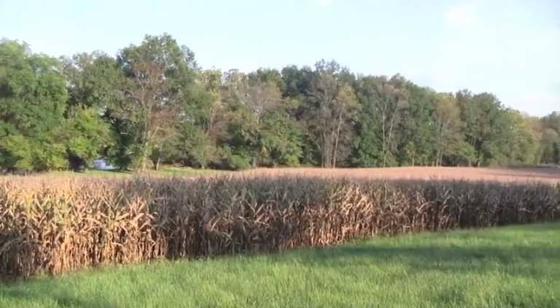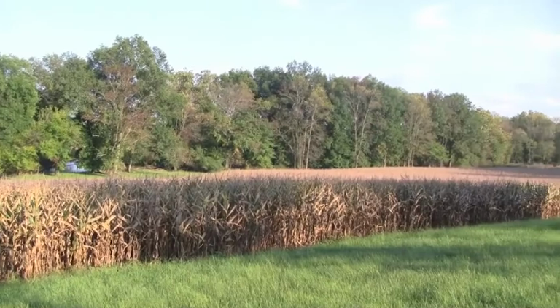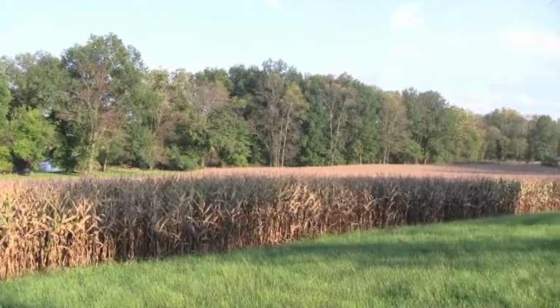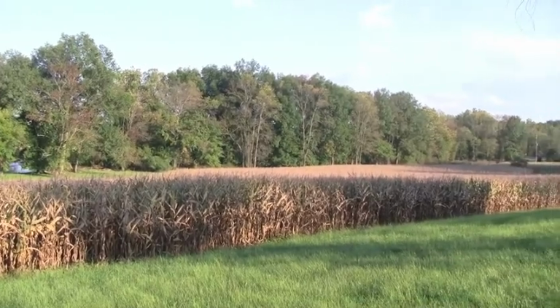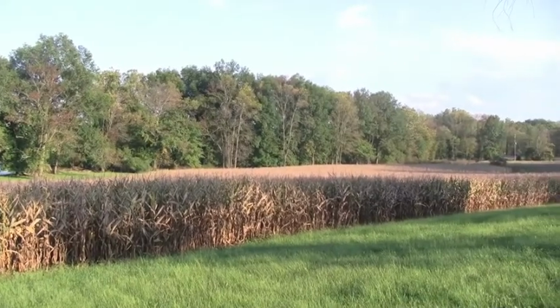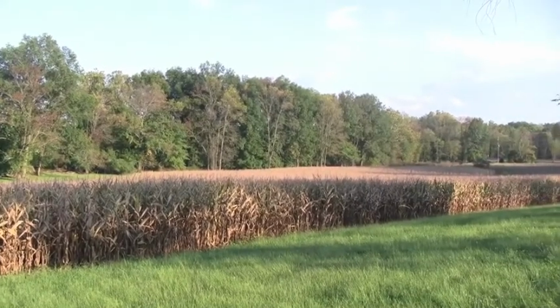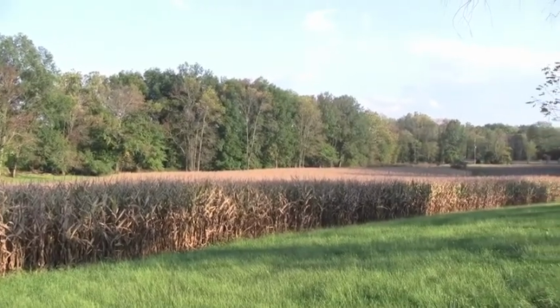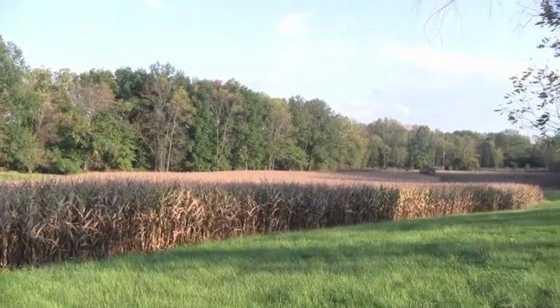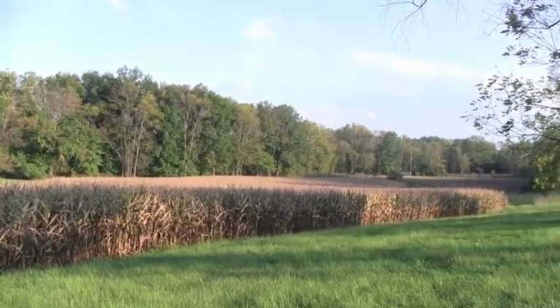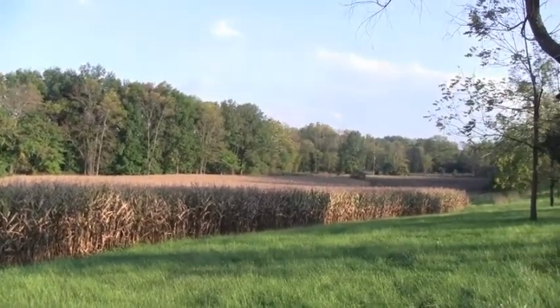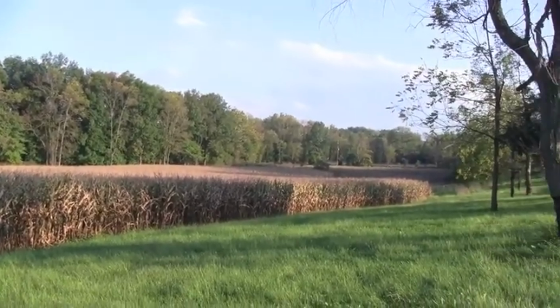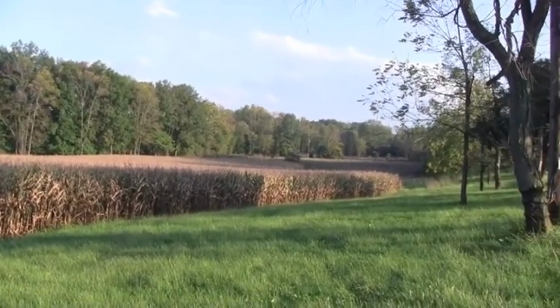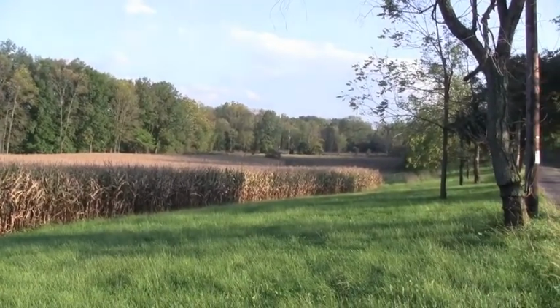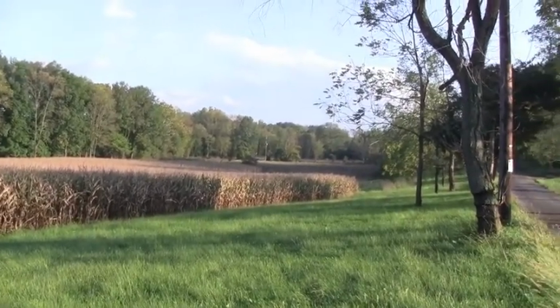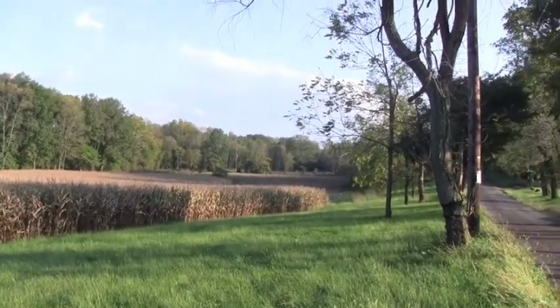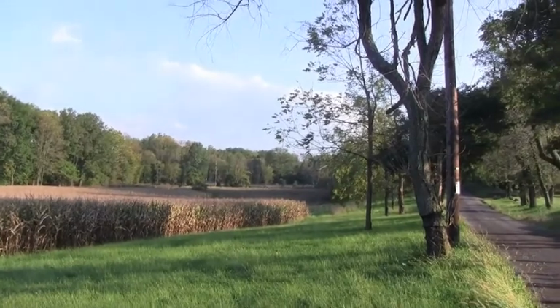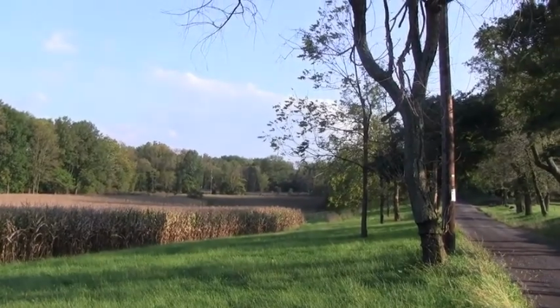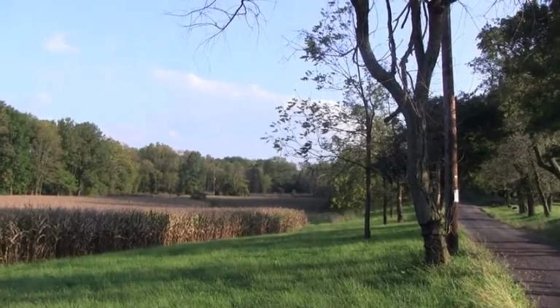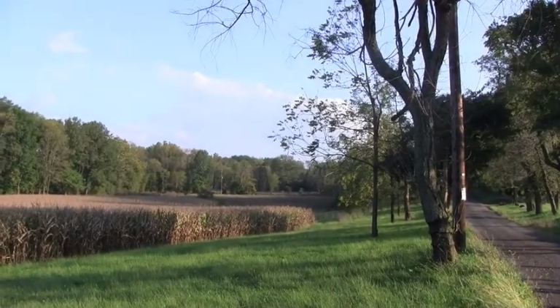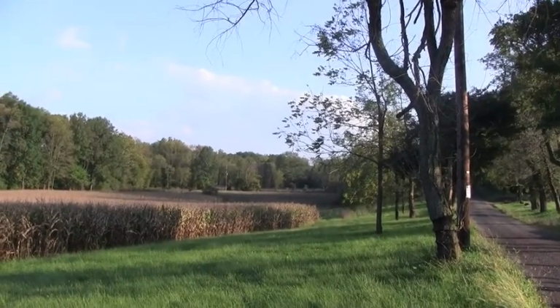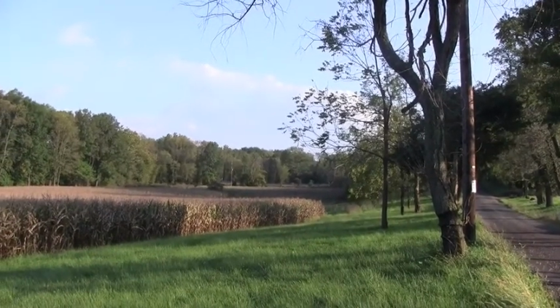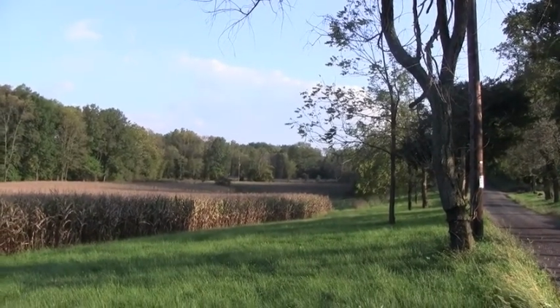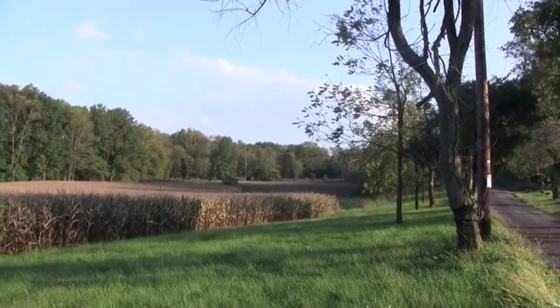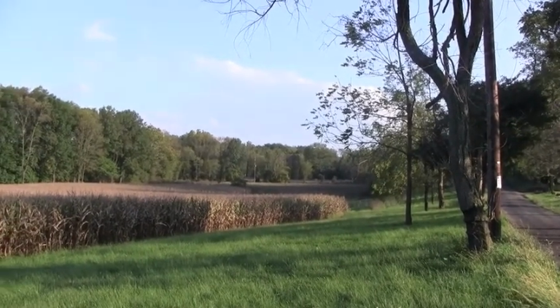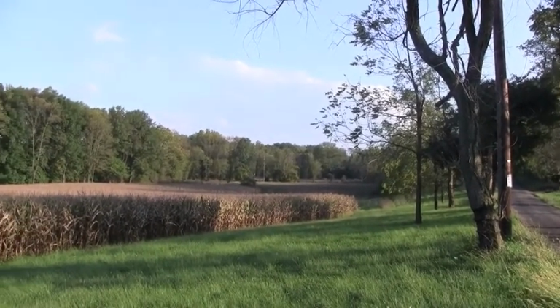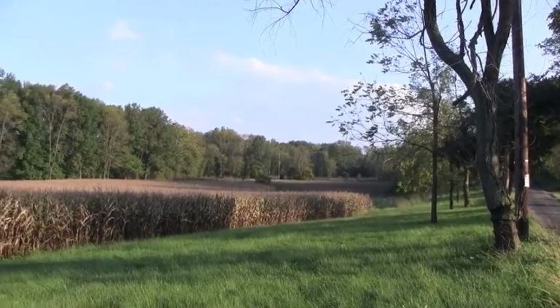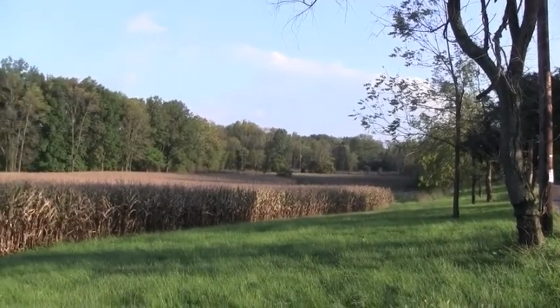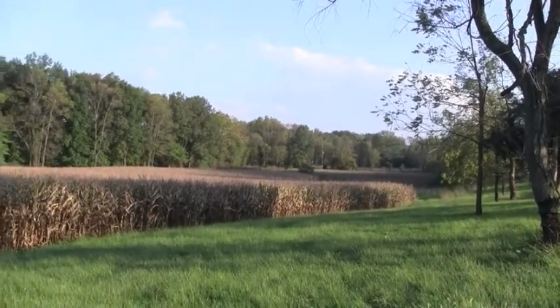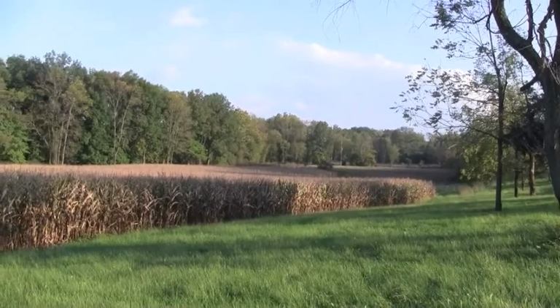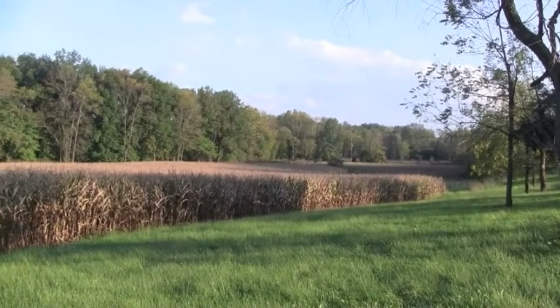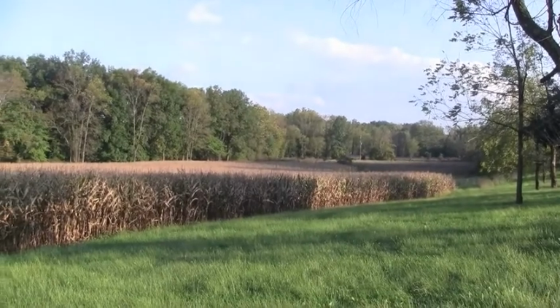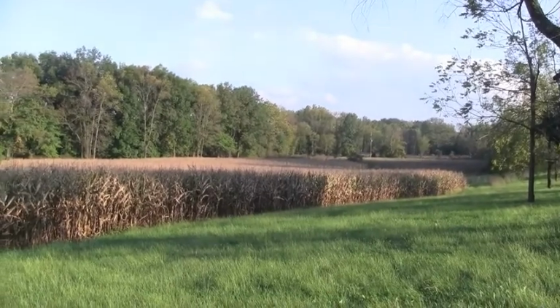And the corn looks really creepy too. It used to turn golden in the fall, and now it's just brown. It's really ugly.